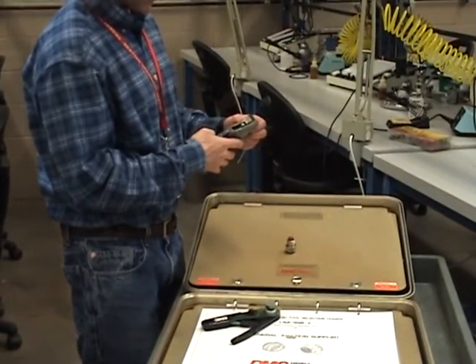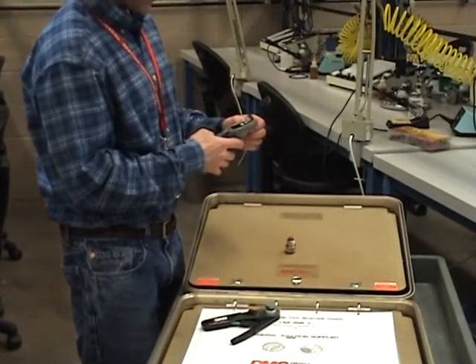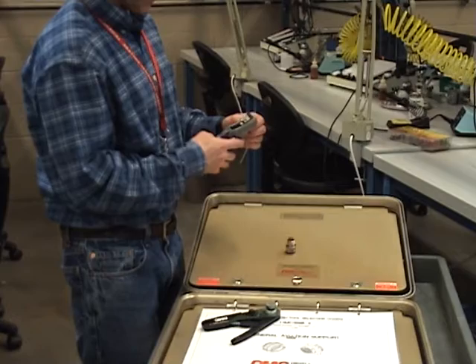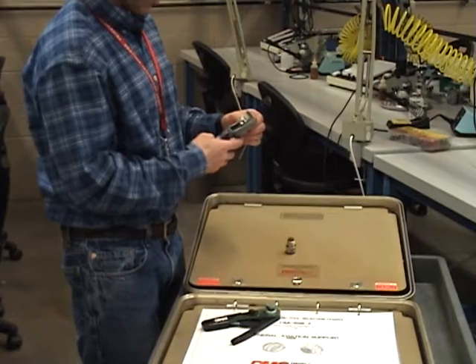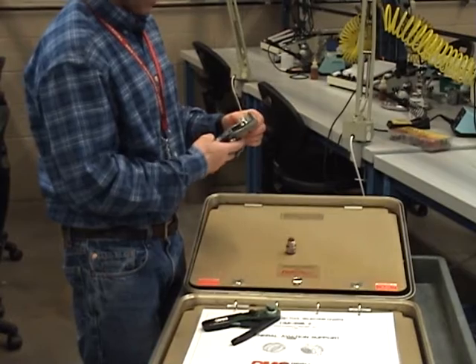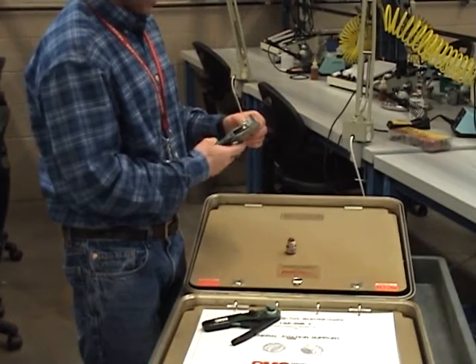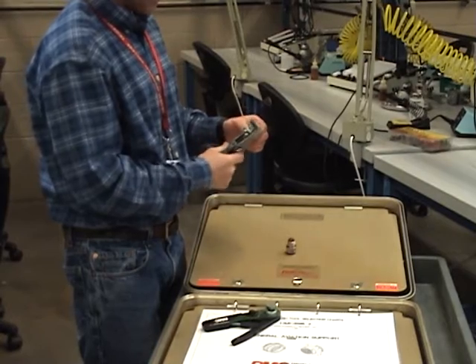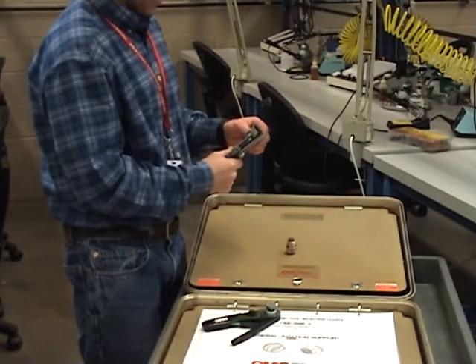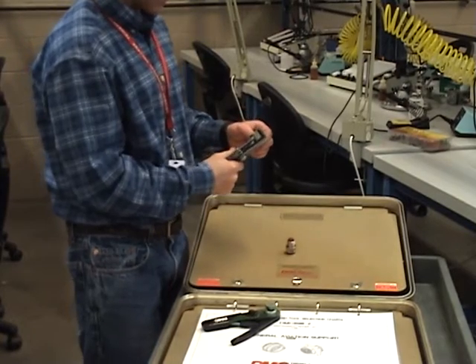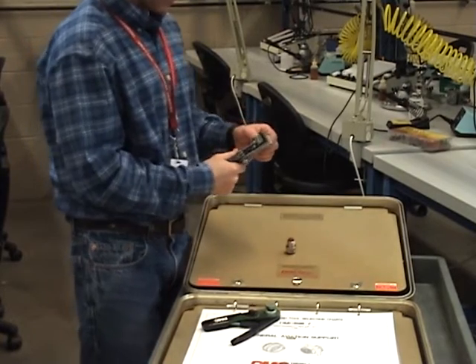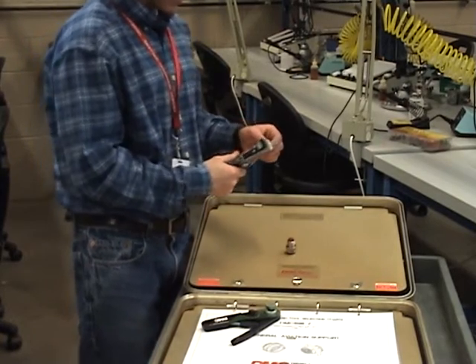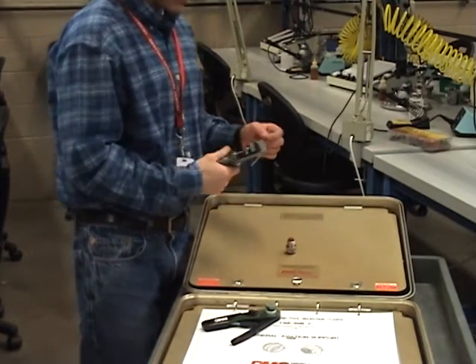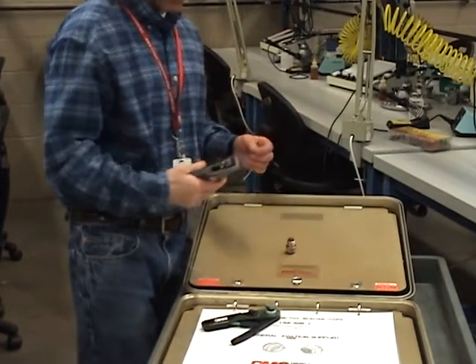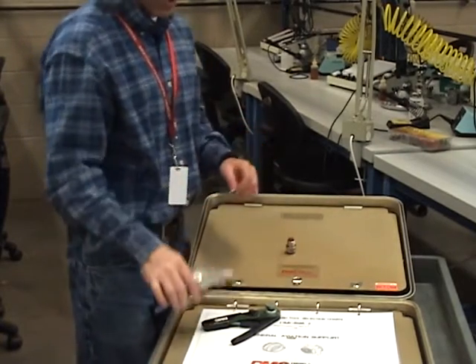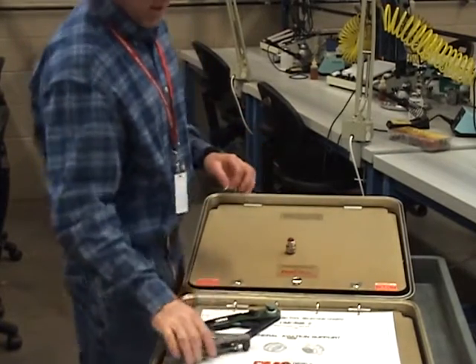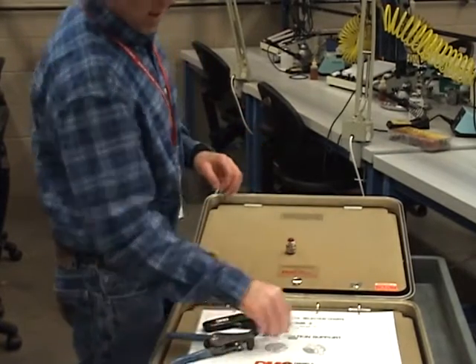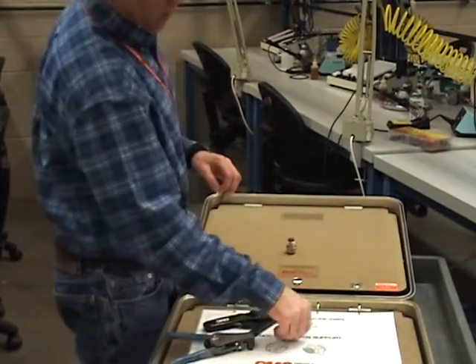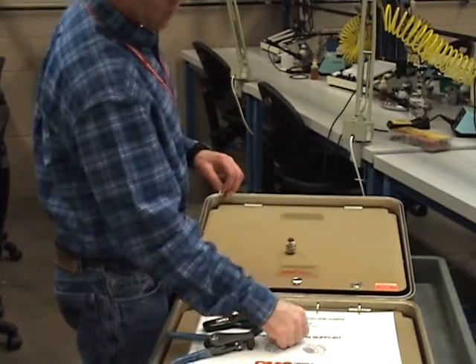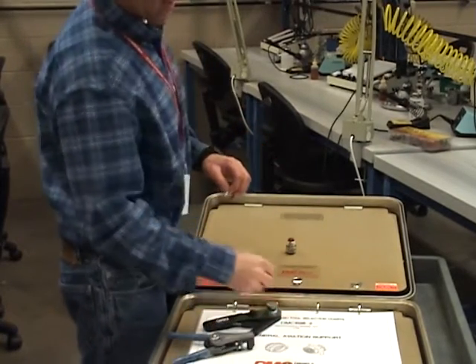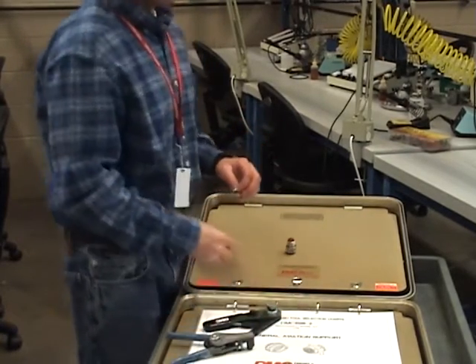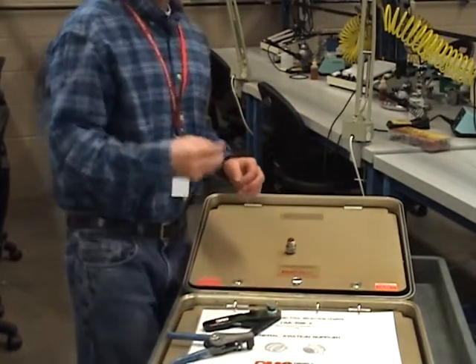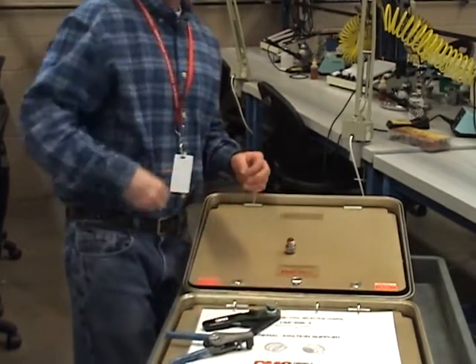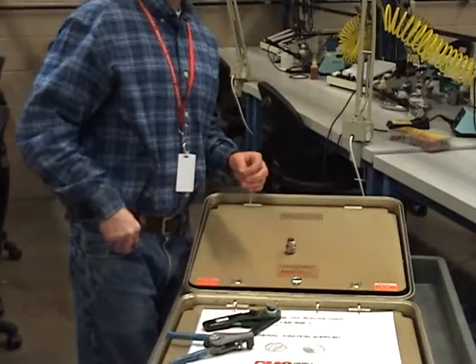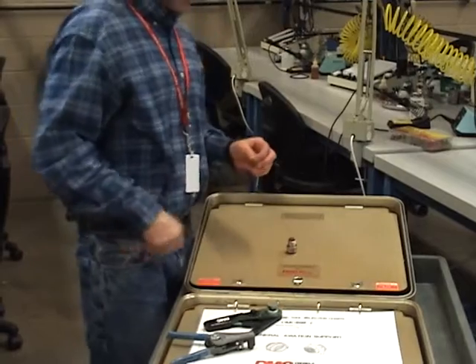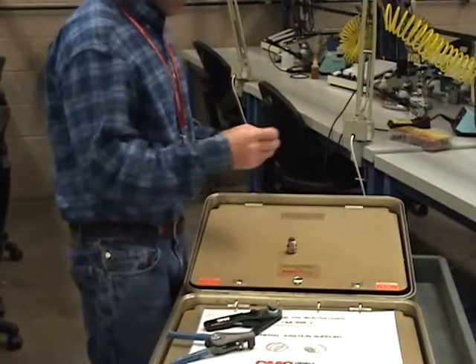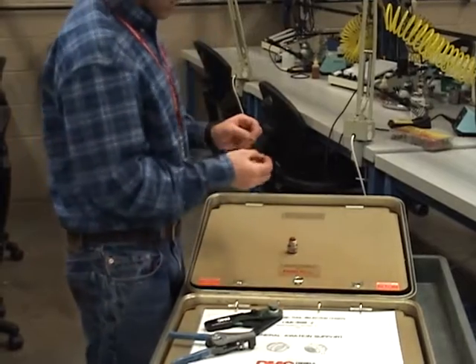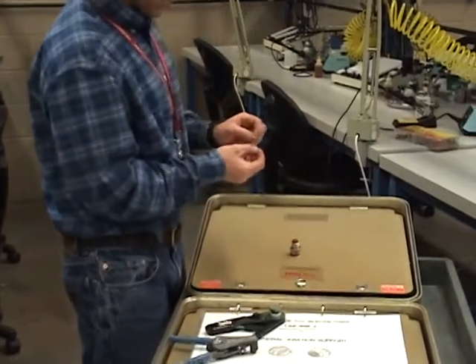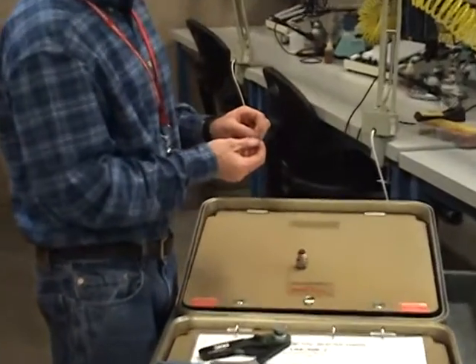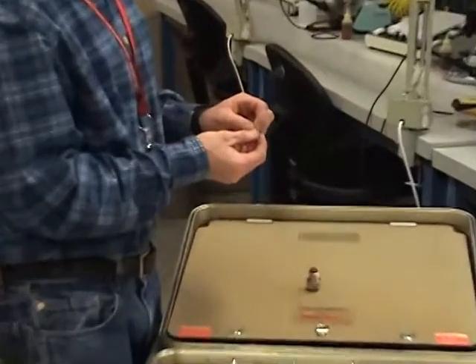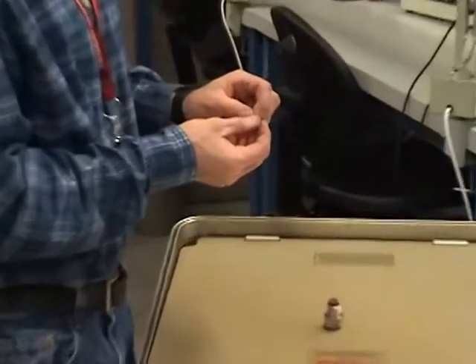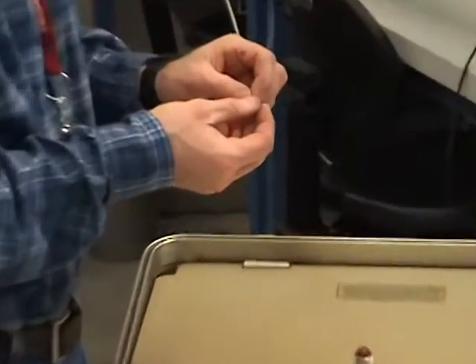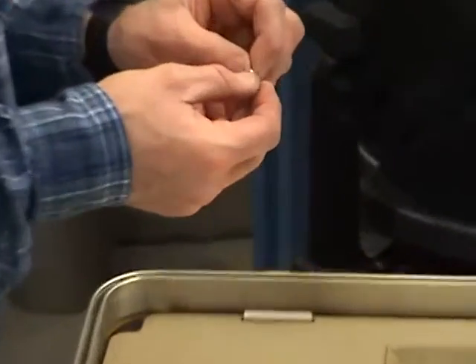I'm going to try to strip a little more. Sometimes you can strip a little more, however many times you'll have to cut and just start over.